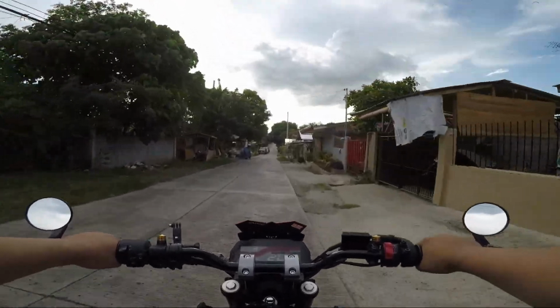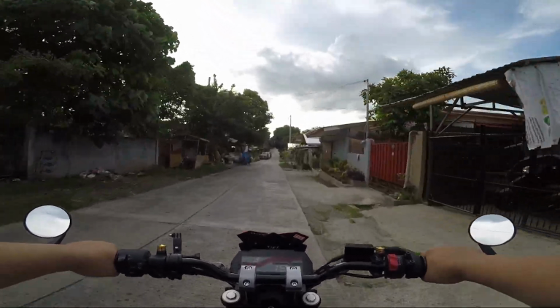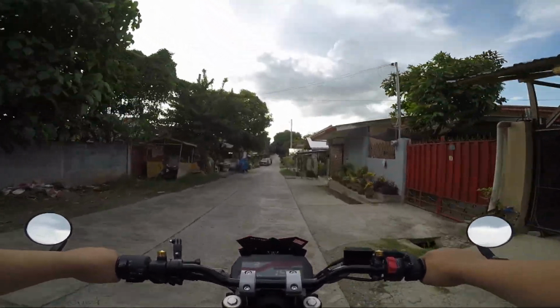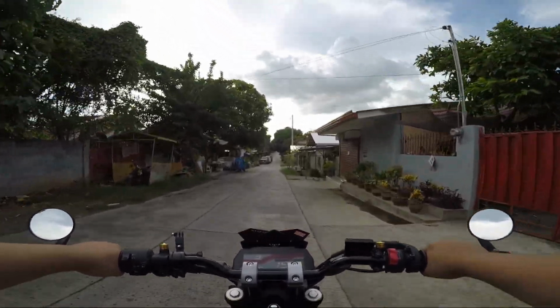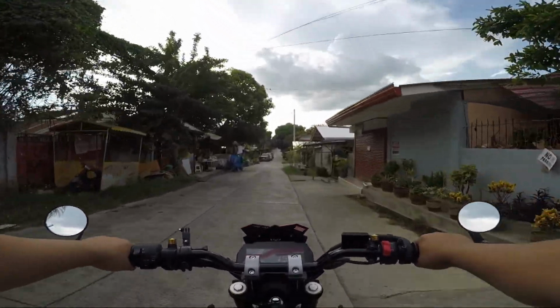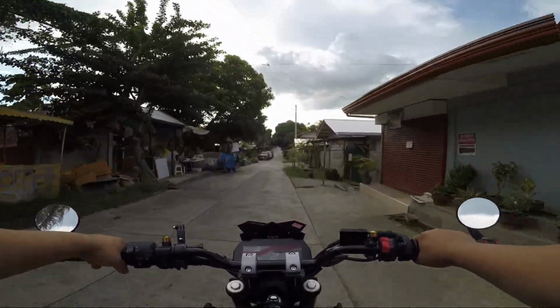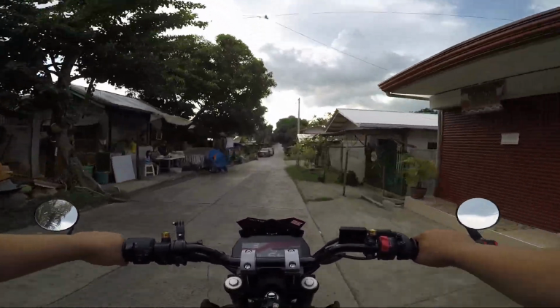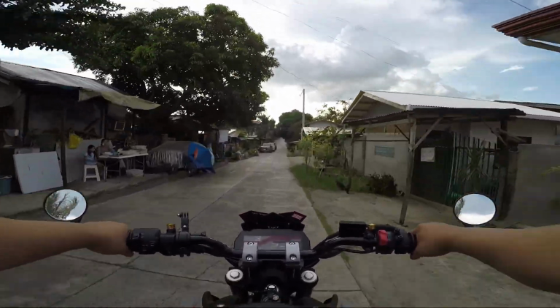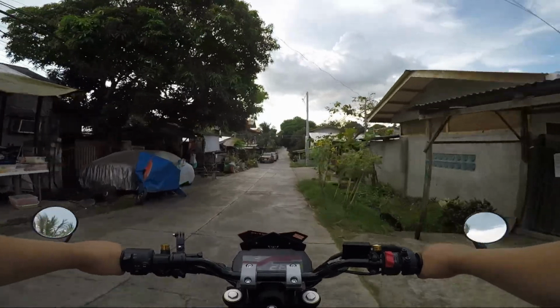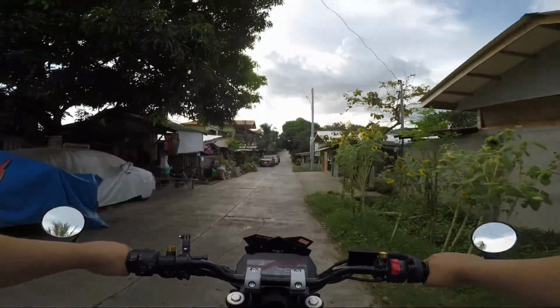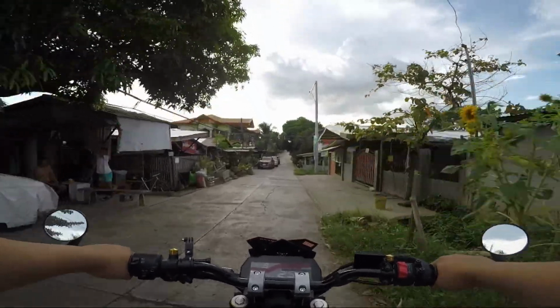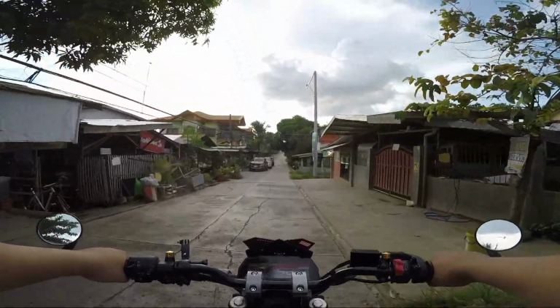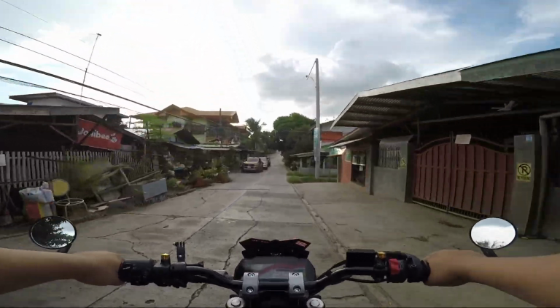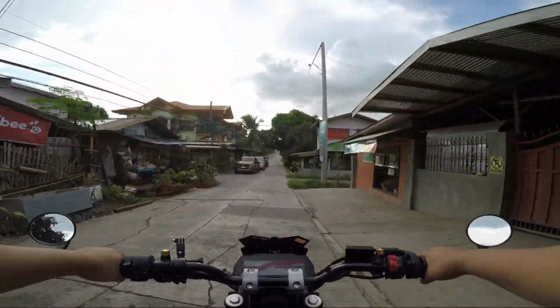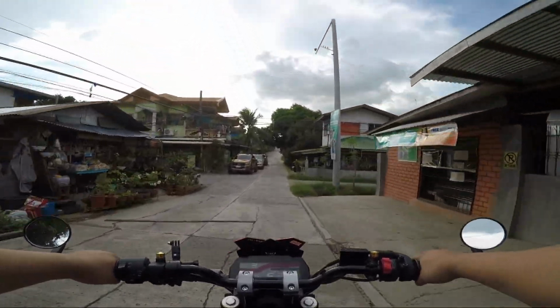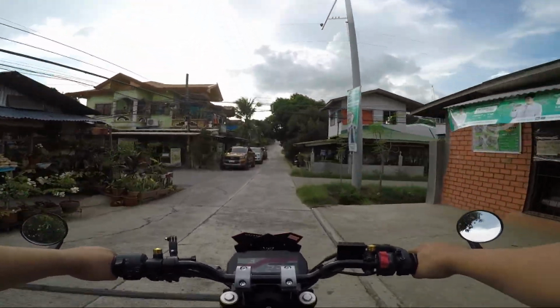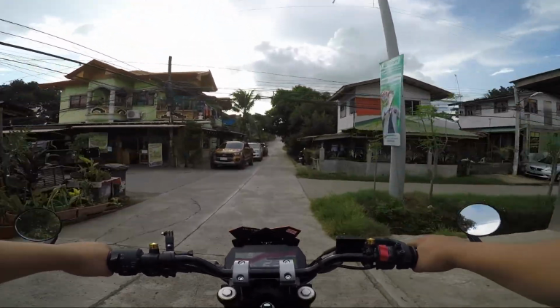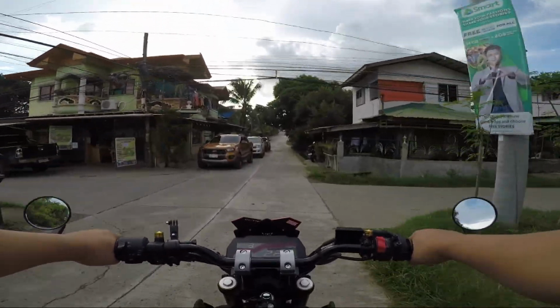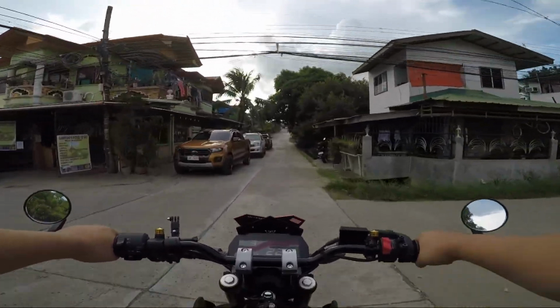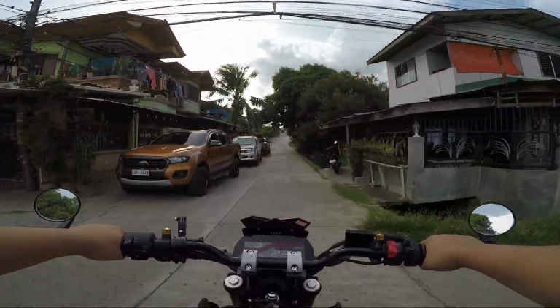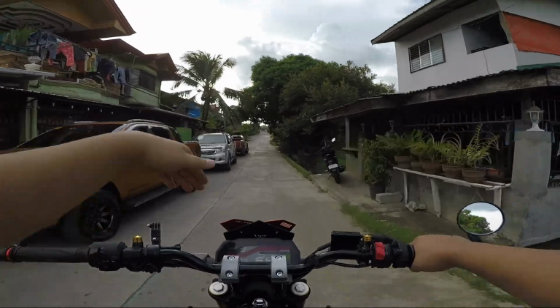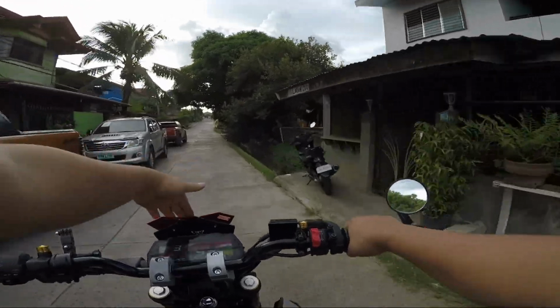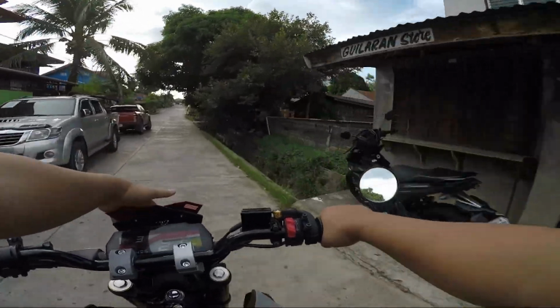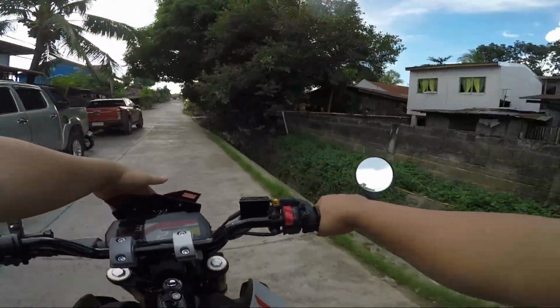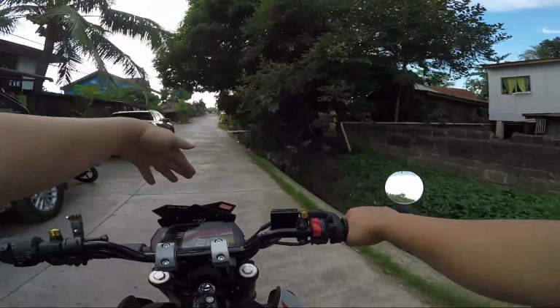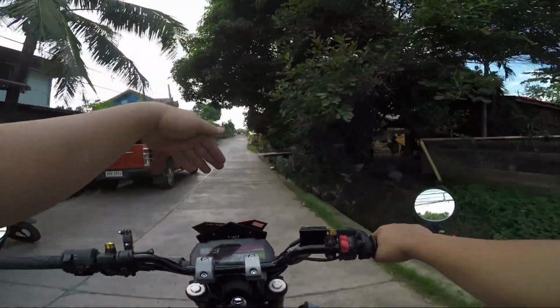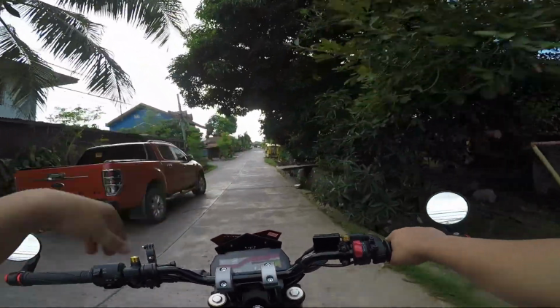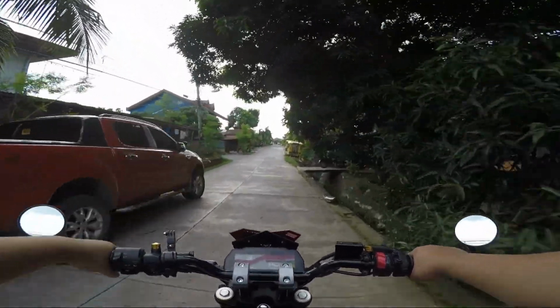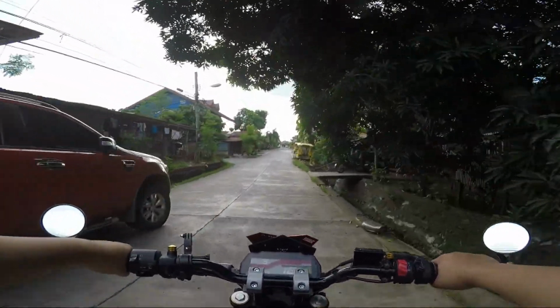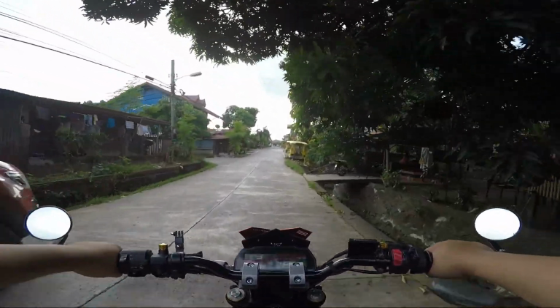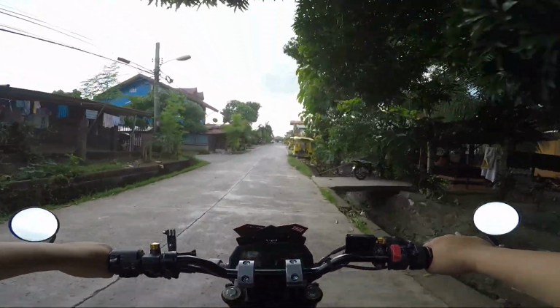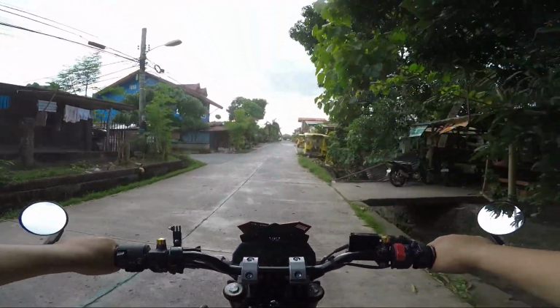Alright, so I need to install a visor here all the way through up here to make it look like a touring bike.